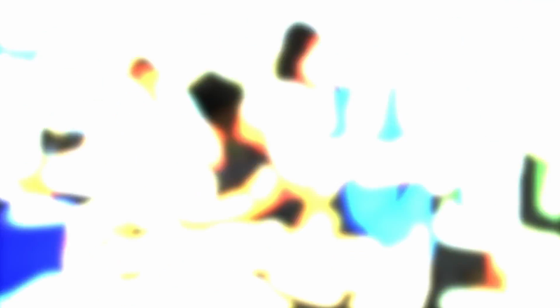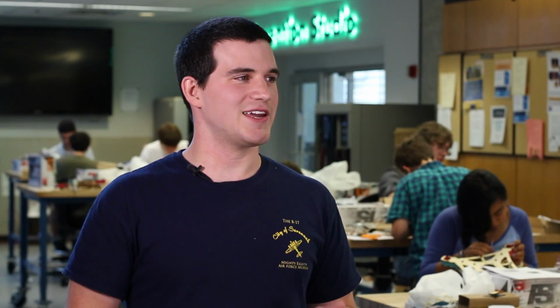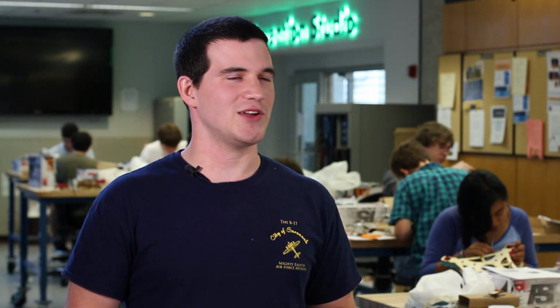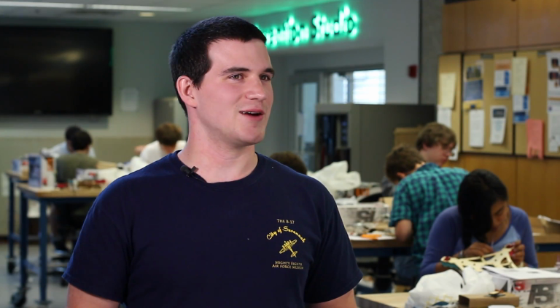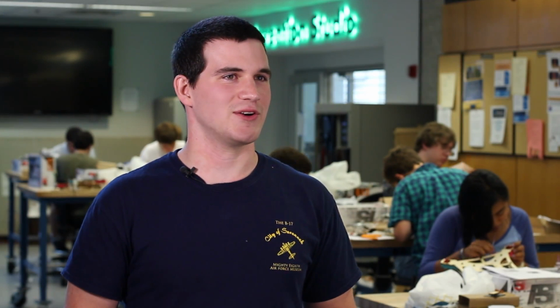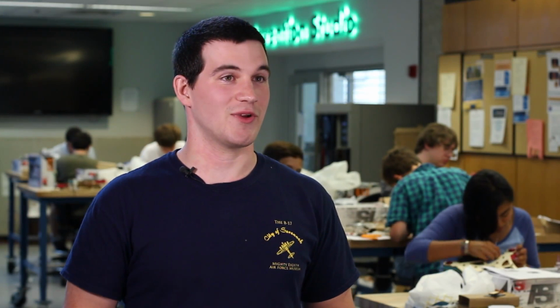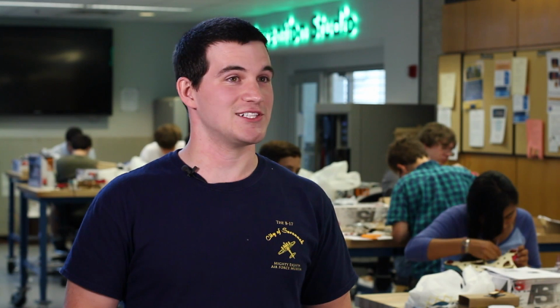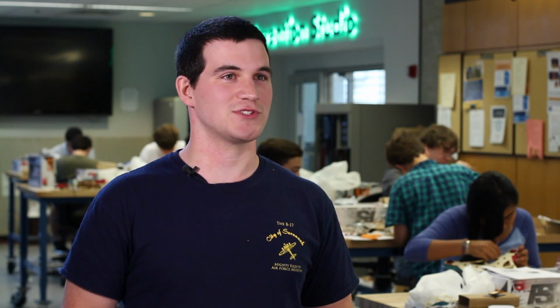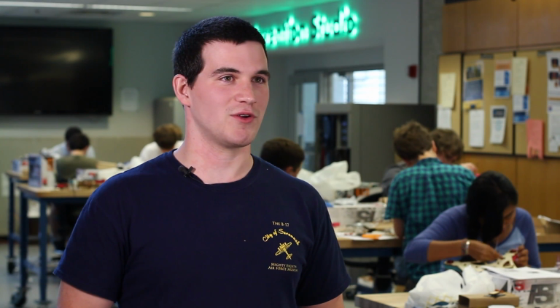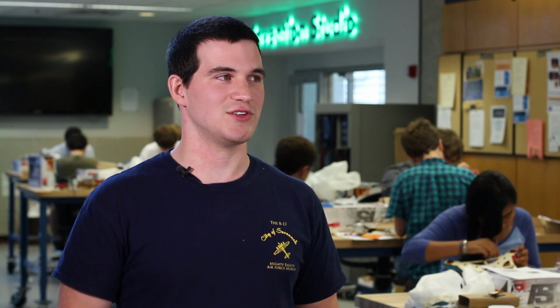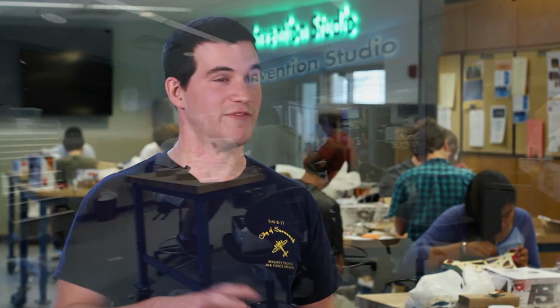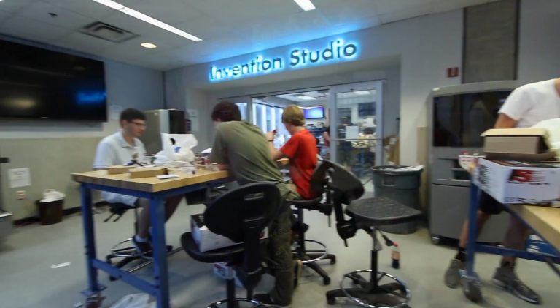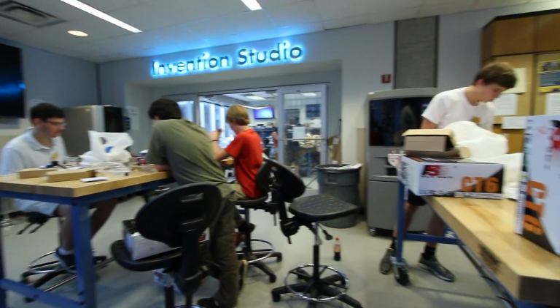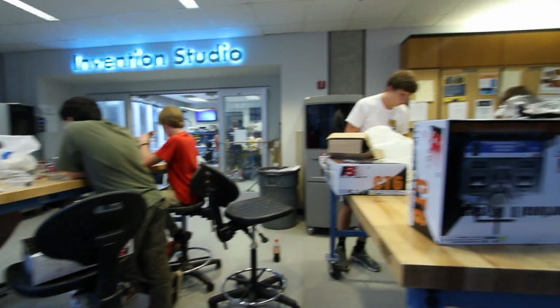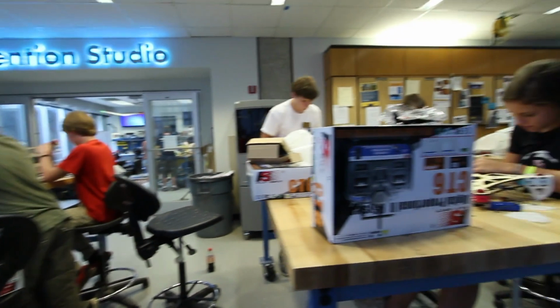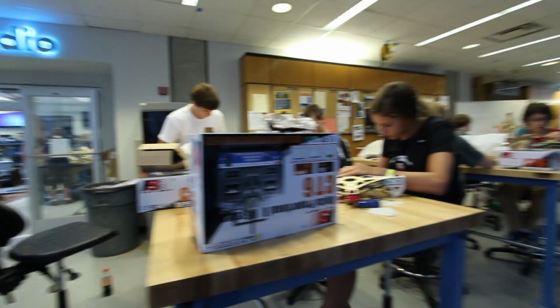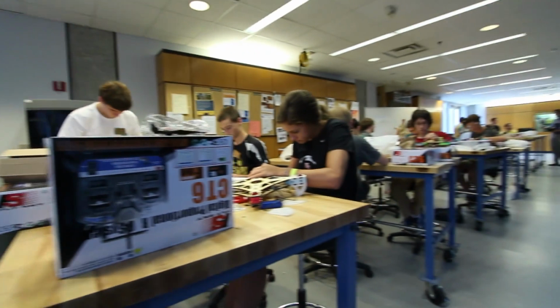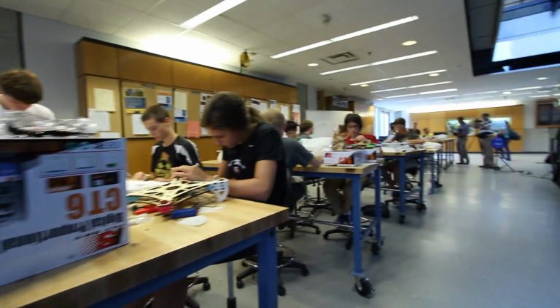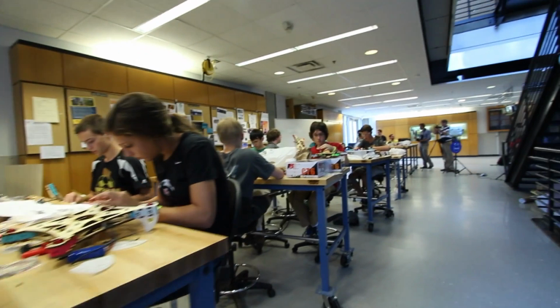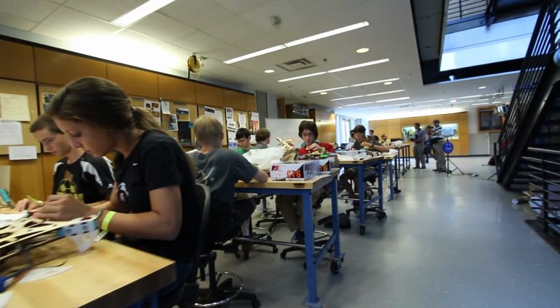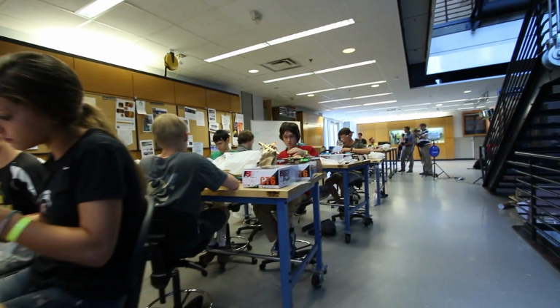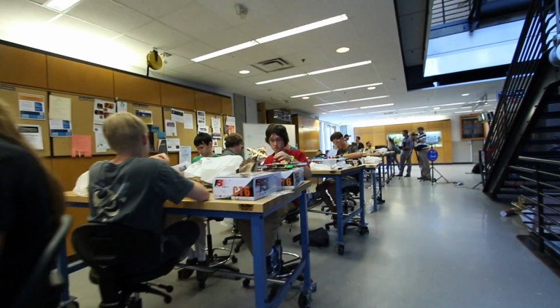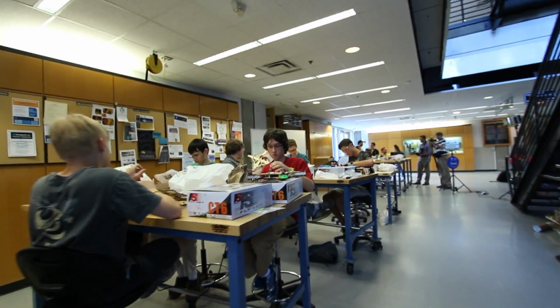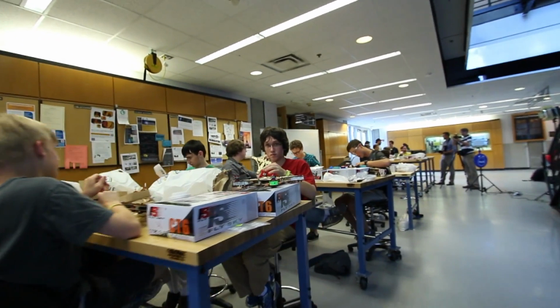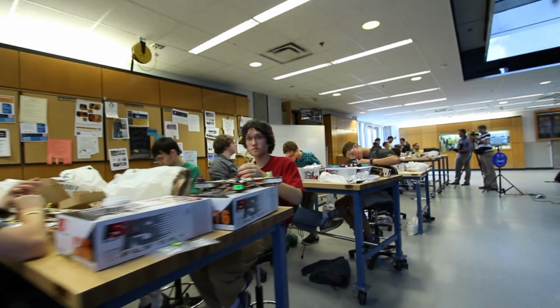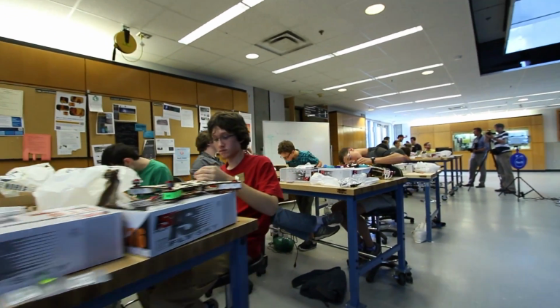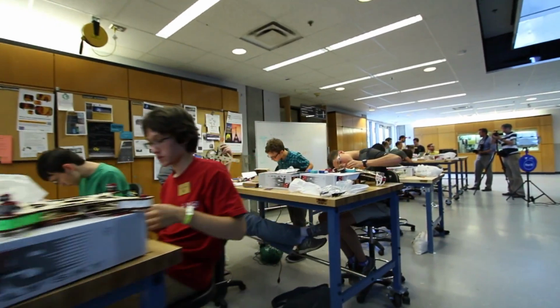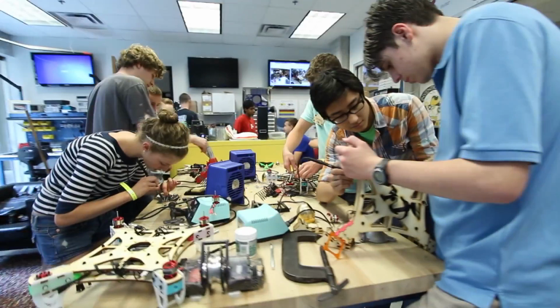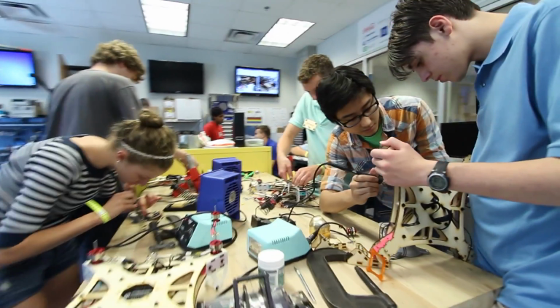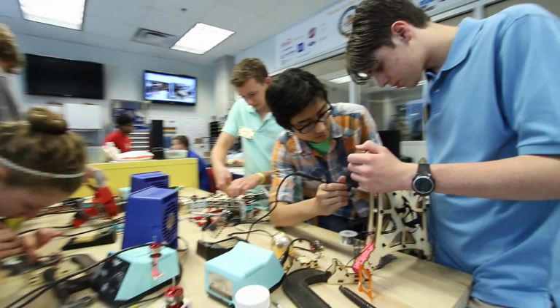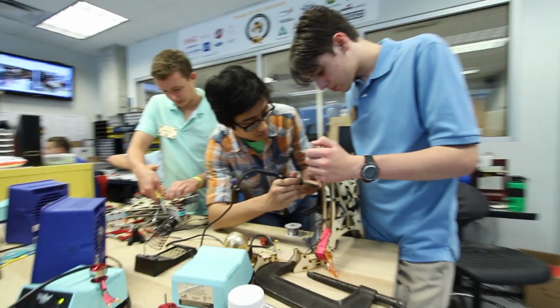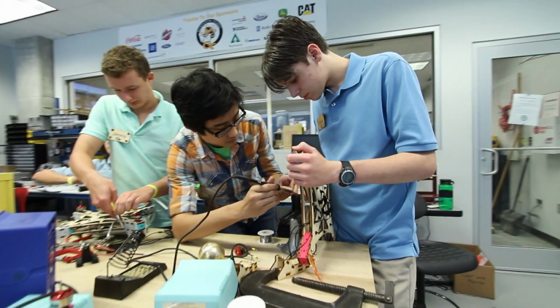Here's a week where you can come to one of the best engineering schools in the world, to the Inventive Studio, which is one of the coolest labs at any university in the nation. The idea is we bring high school students in and give them the opportunity to do a couple of projects.